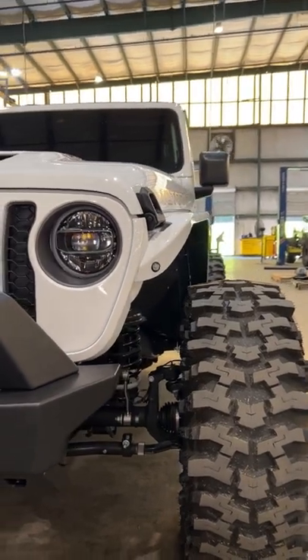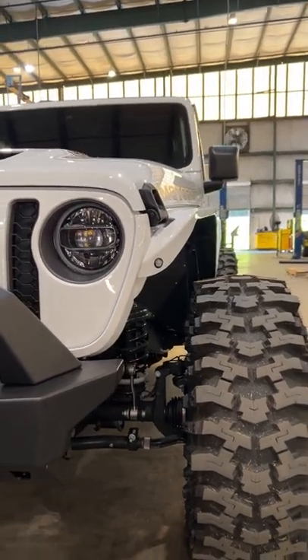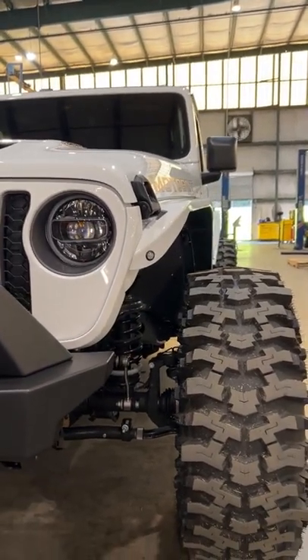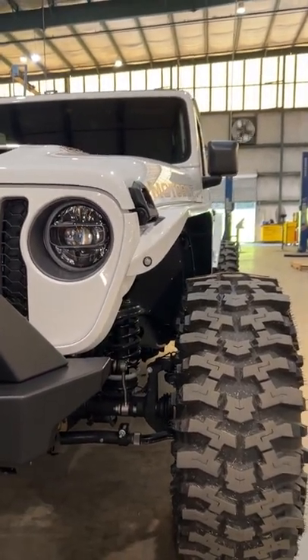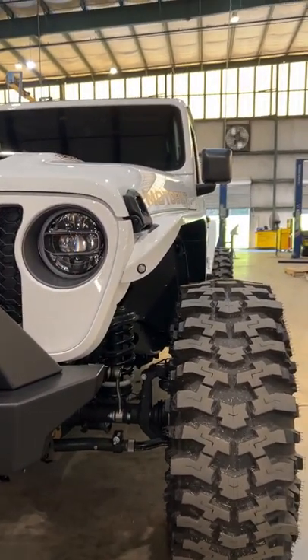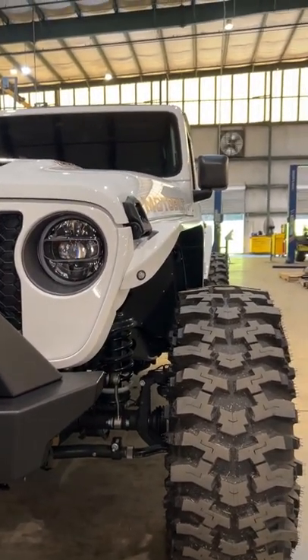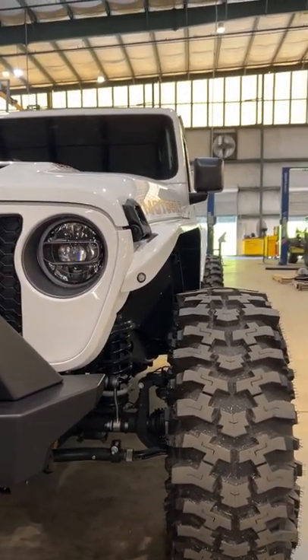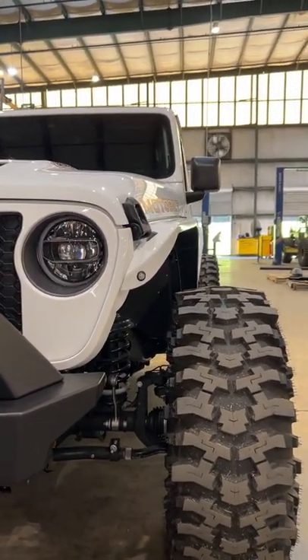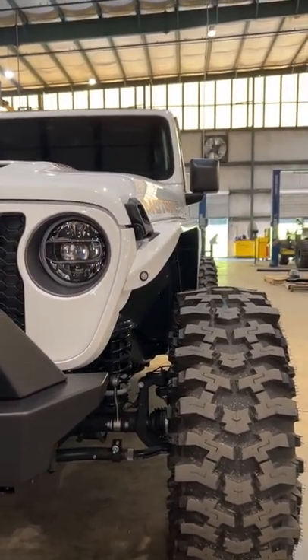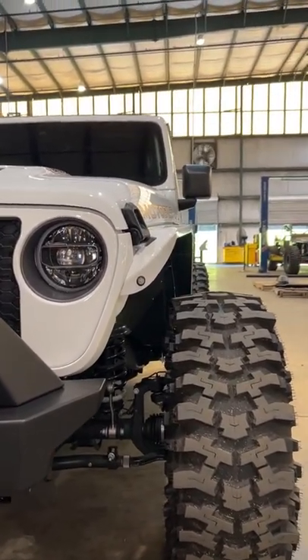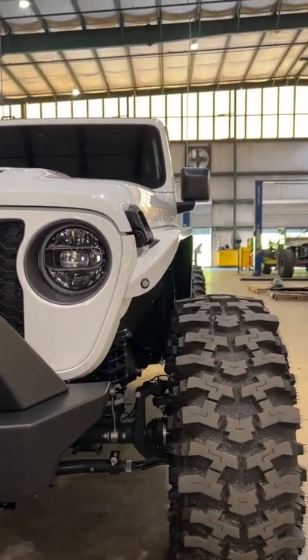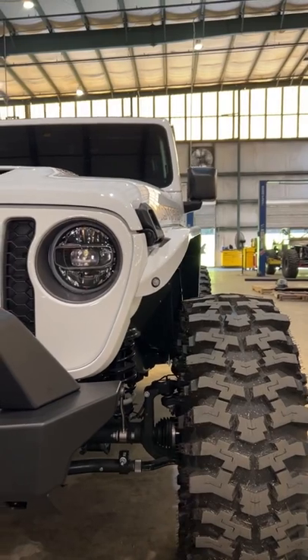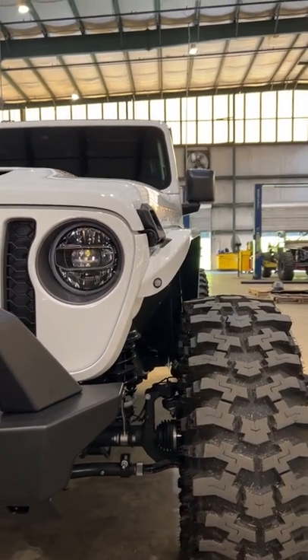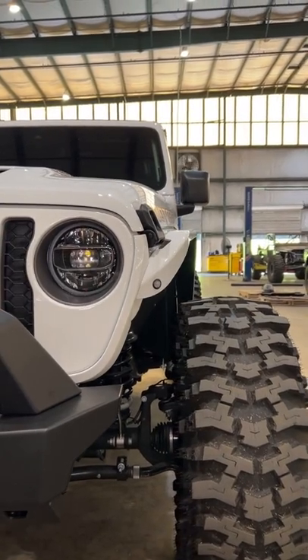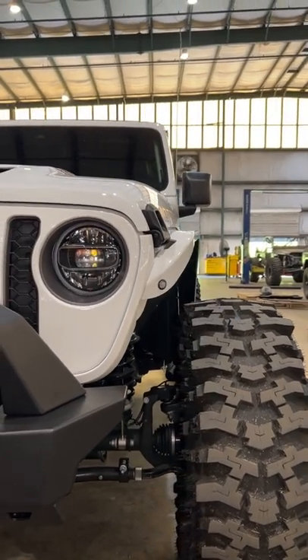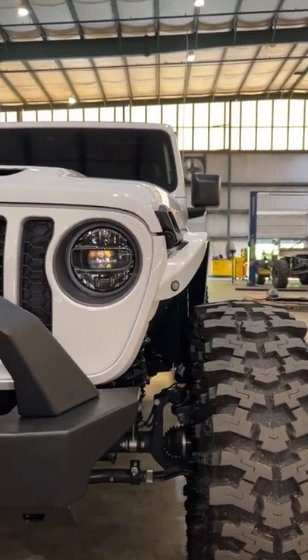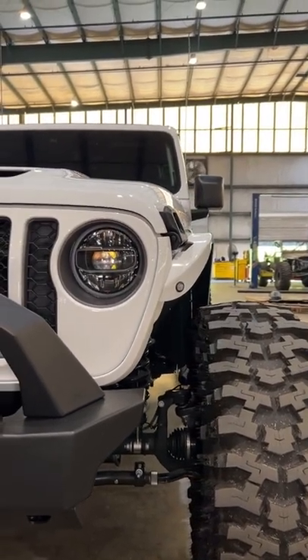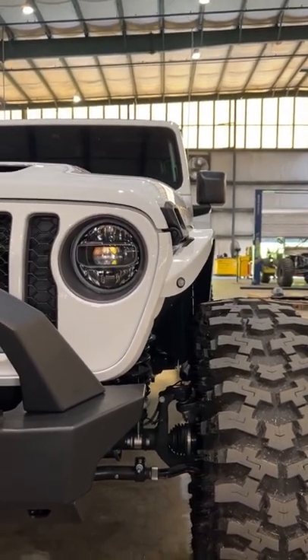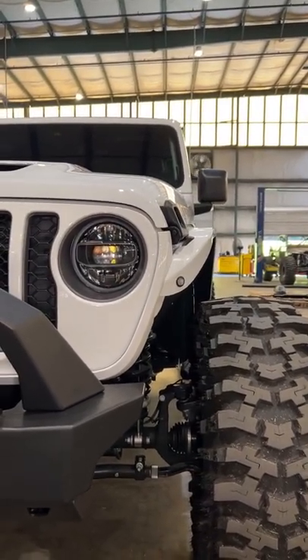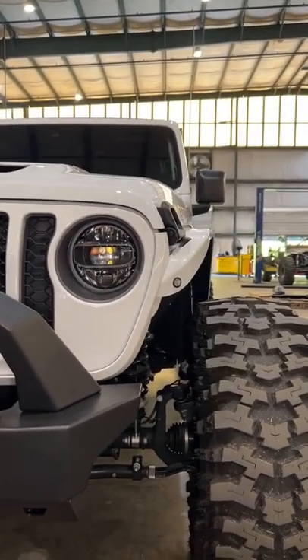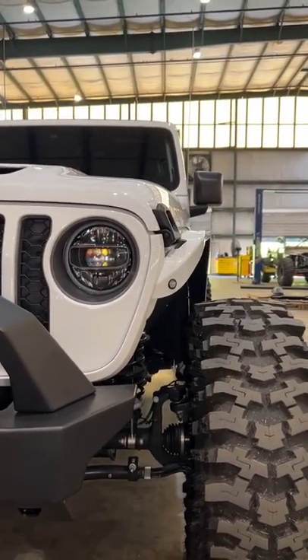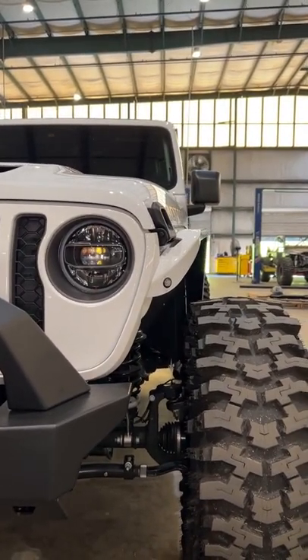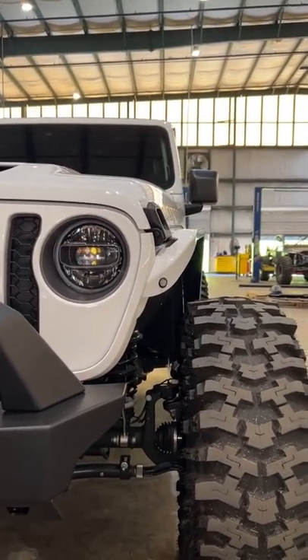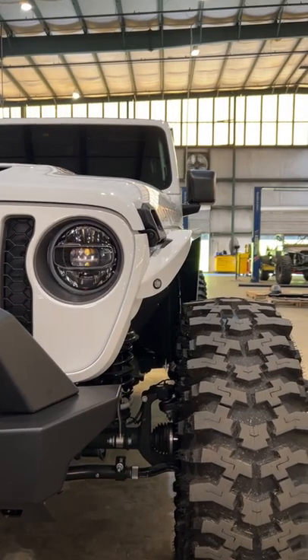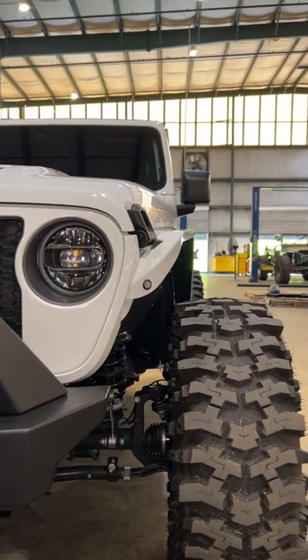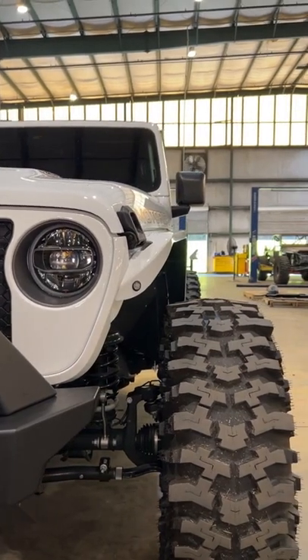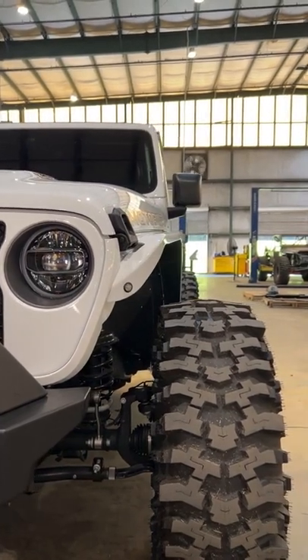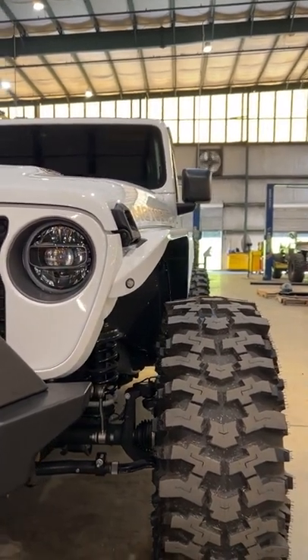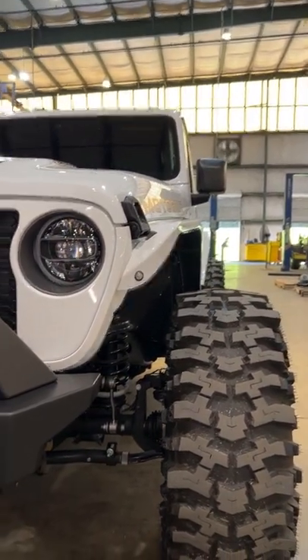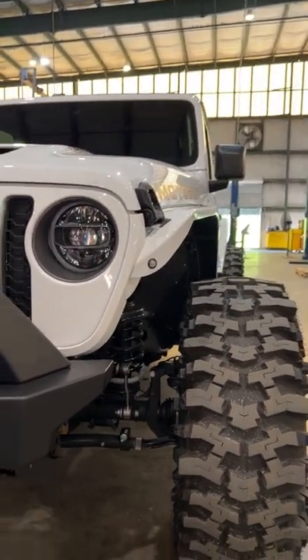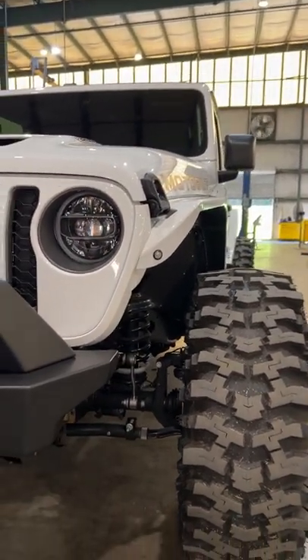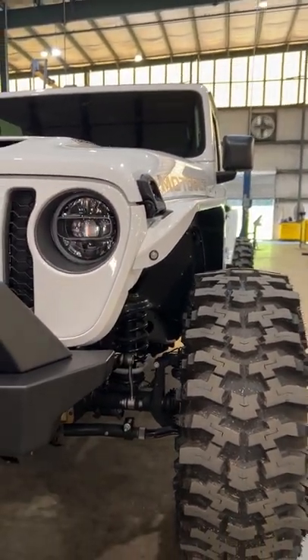Man, that's a lot of clearance for no lift kit on this JL with 38s and high clearance fenders. Now granted, the Extreme Recon package does sit a little bit higher than the standard JL.